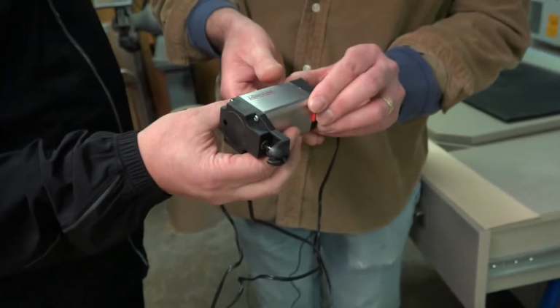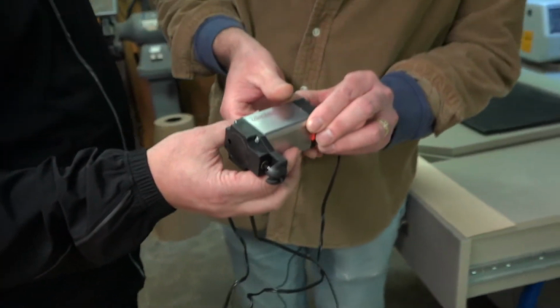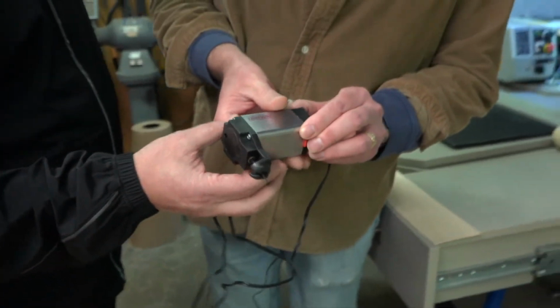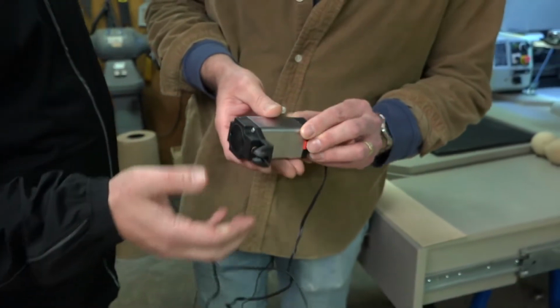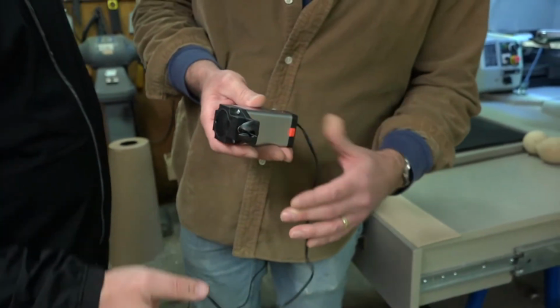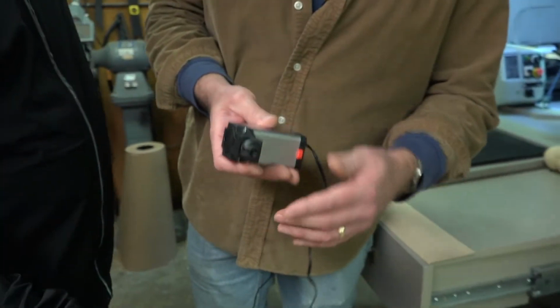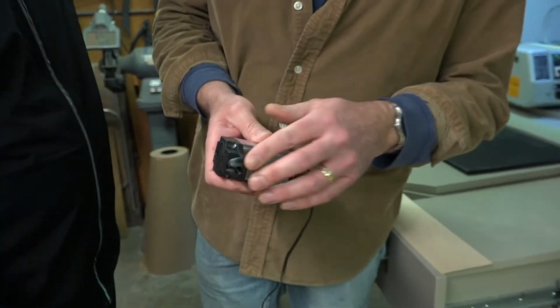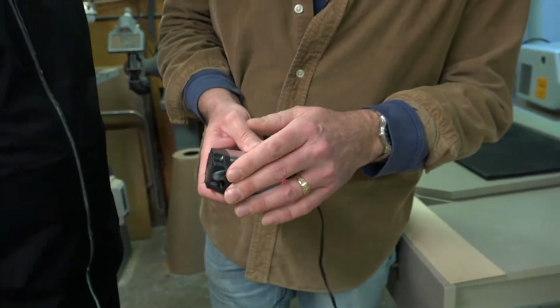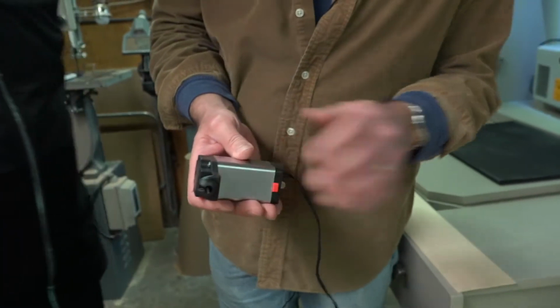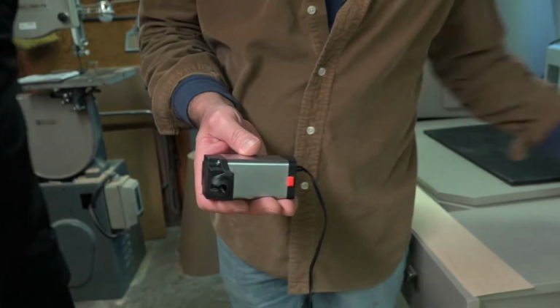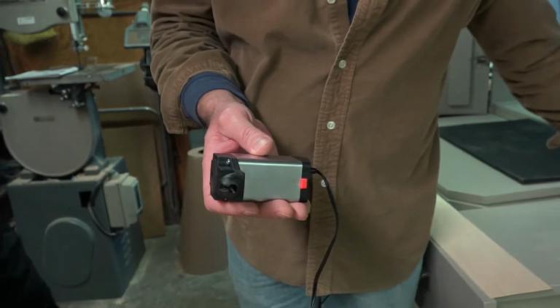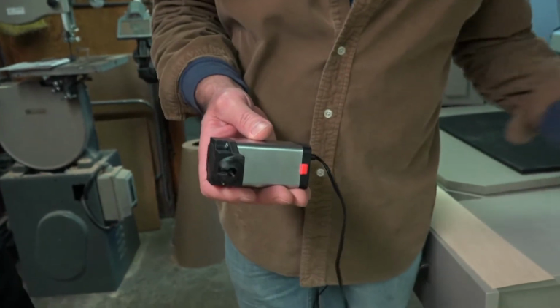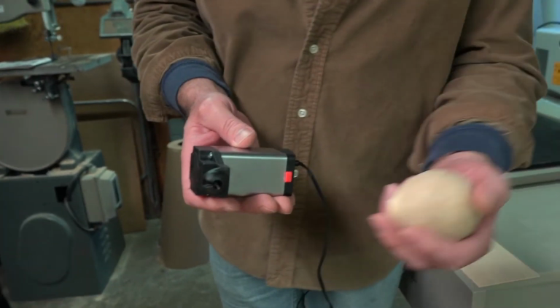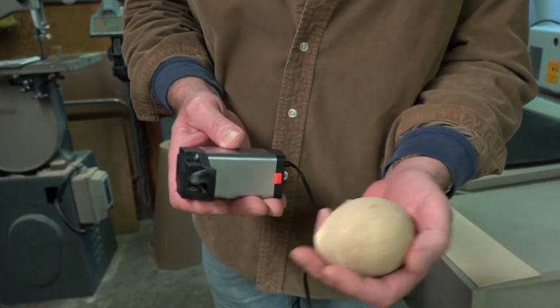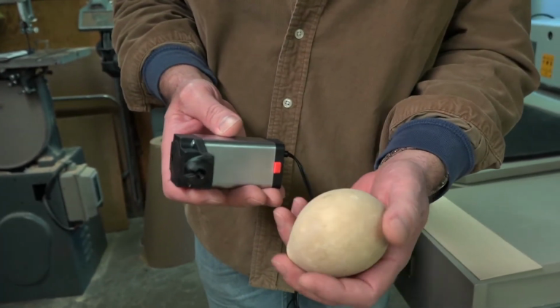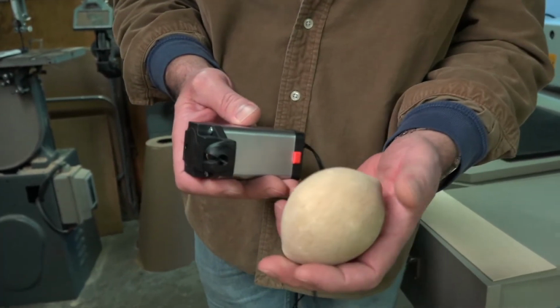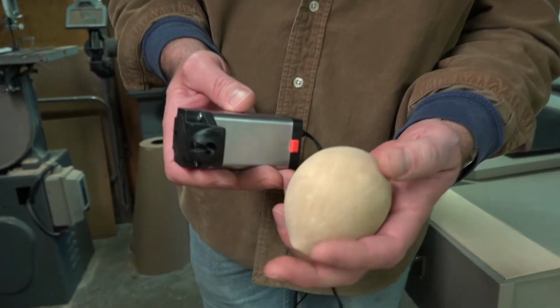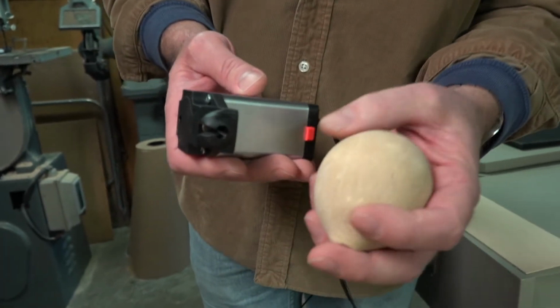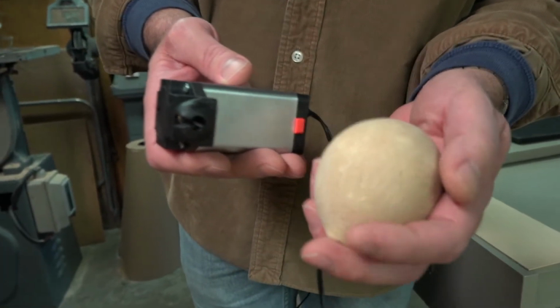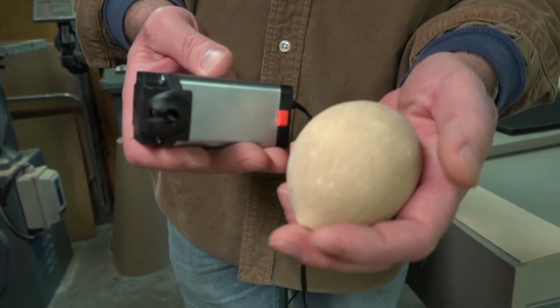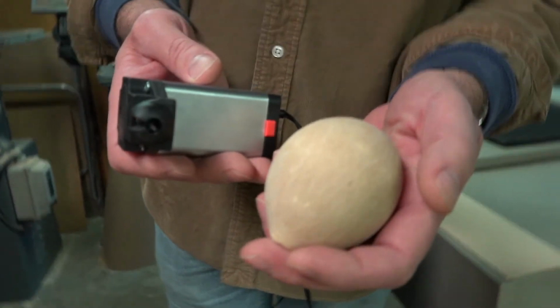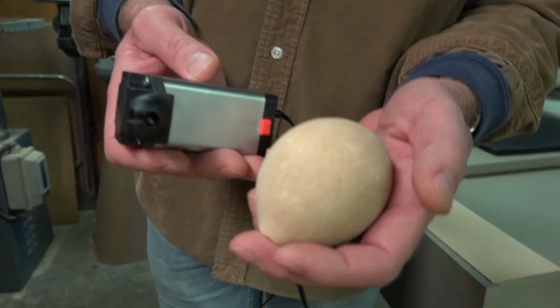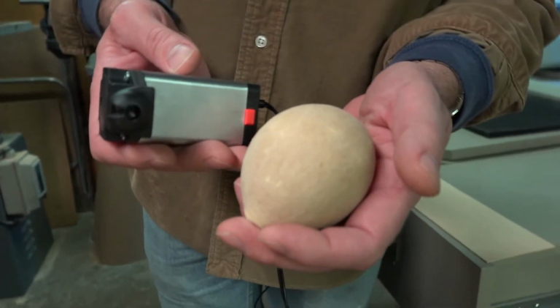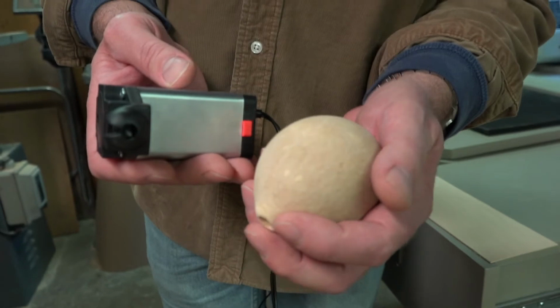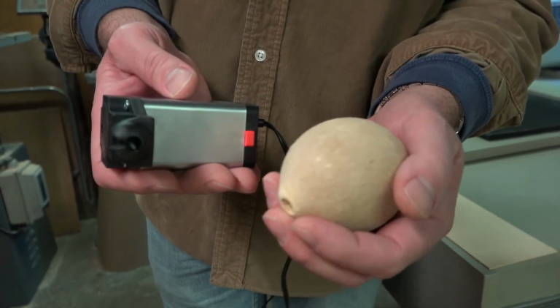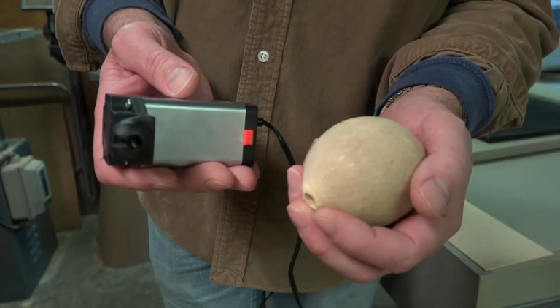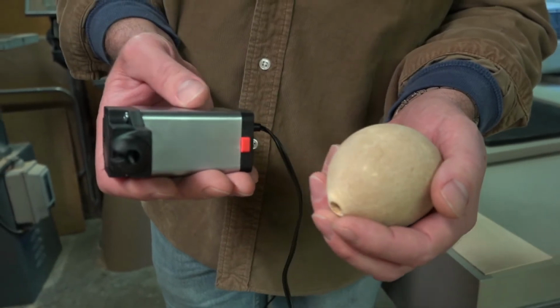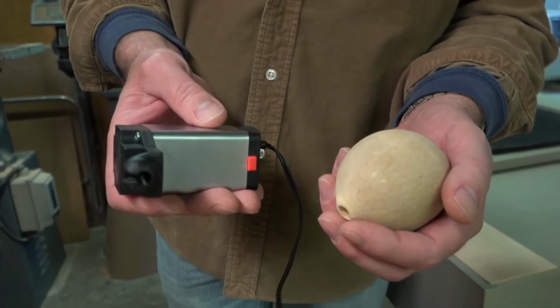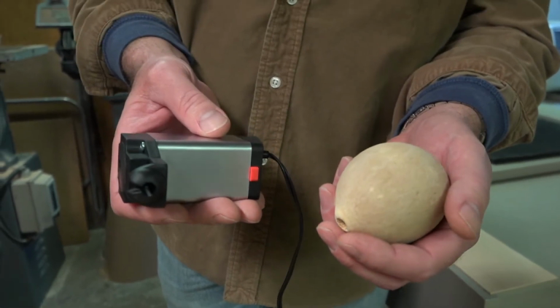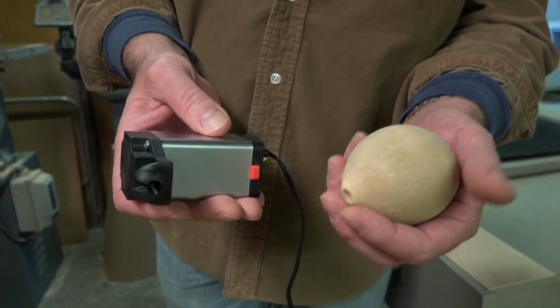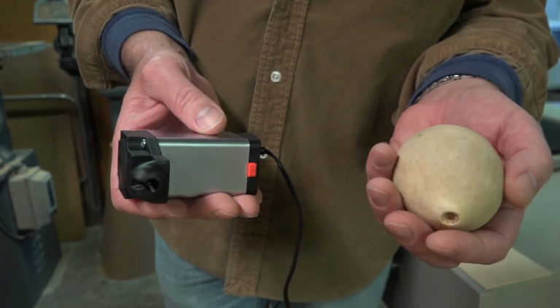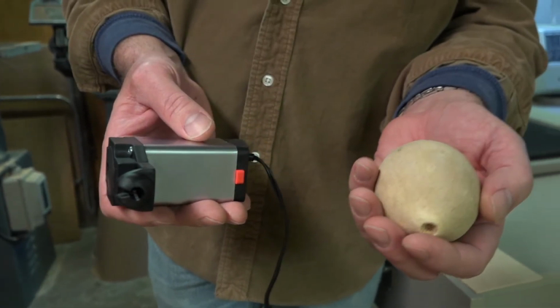What makes this tool so unique is the rounded foot, which allows you to do cuts on not-flat surfaces. This is a great tool for gourd artists.